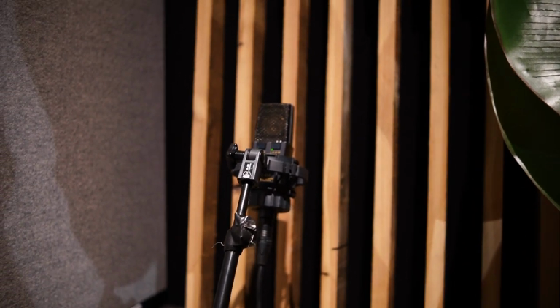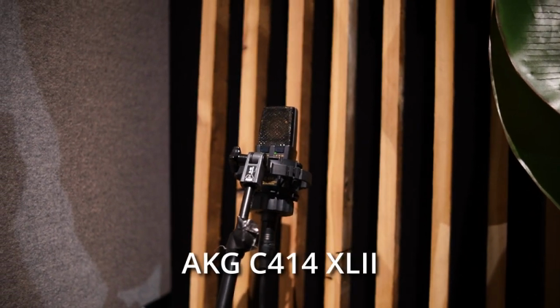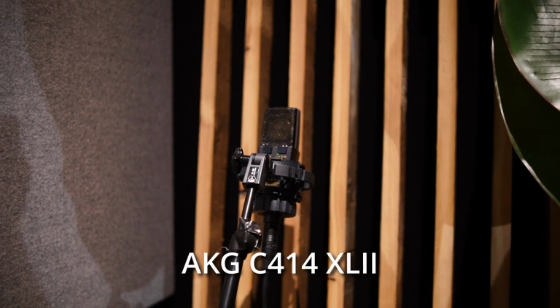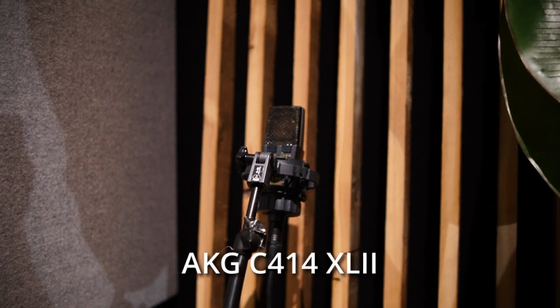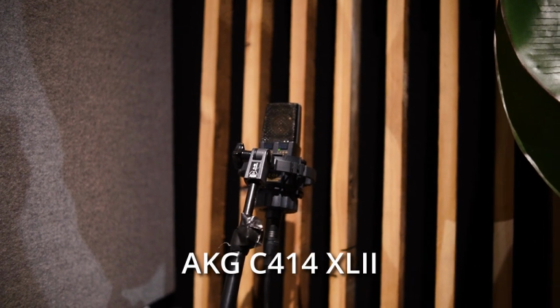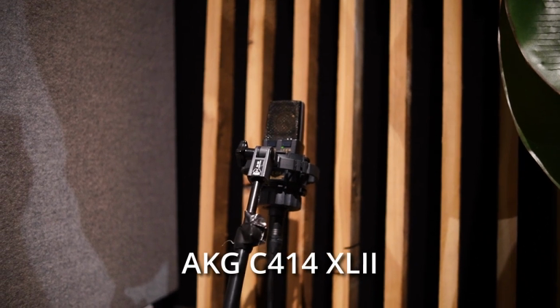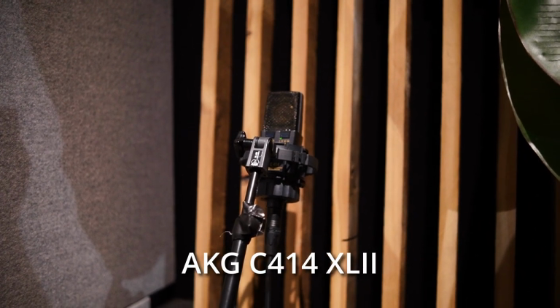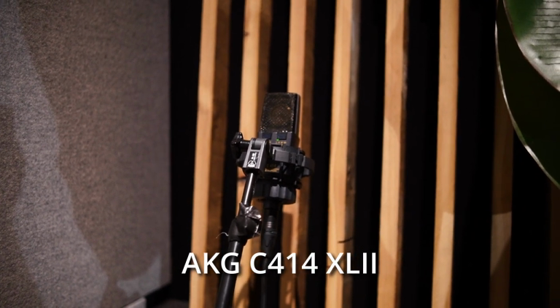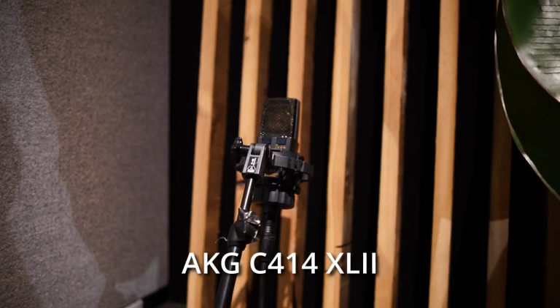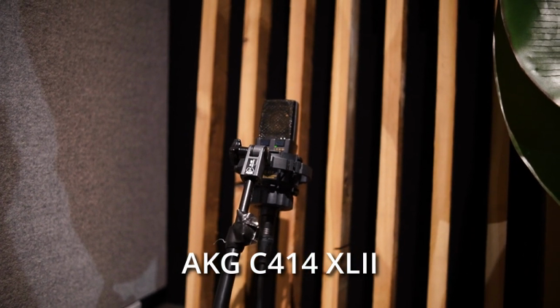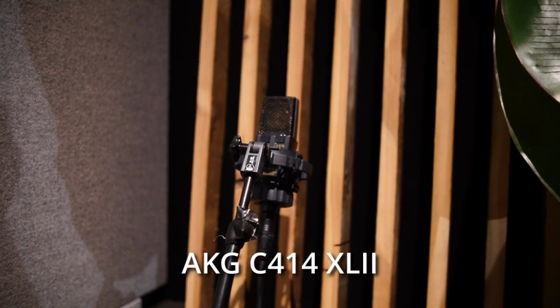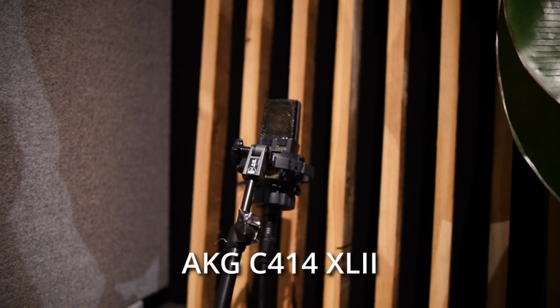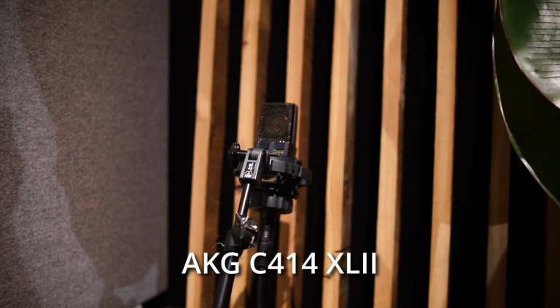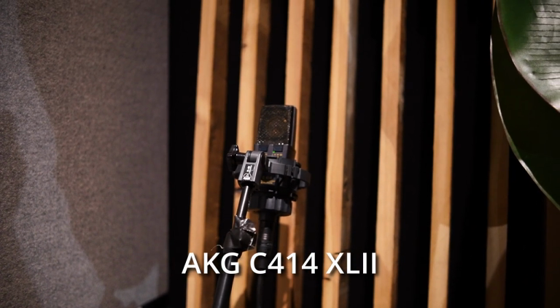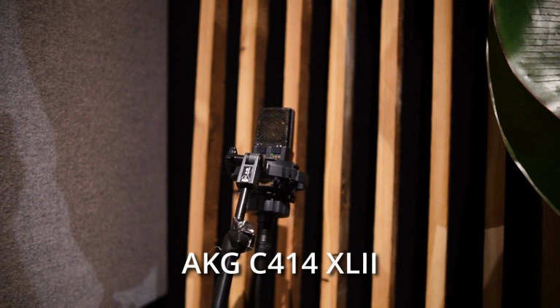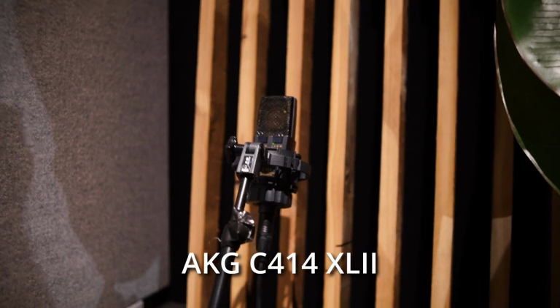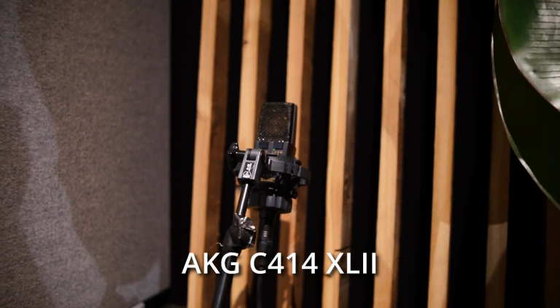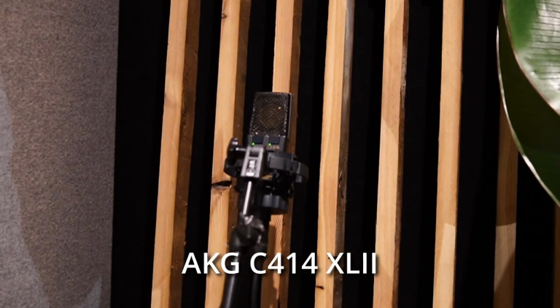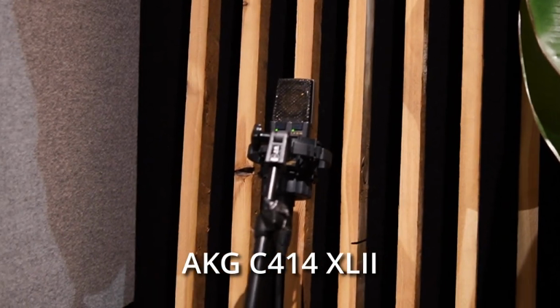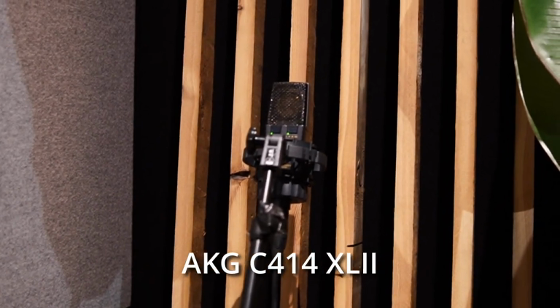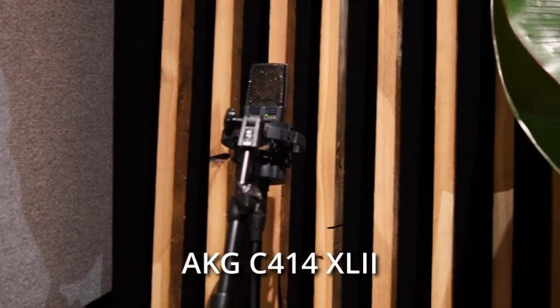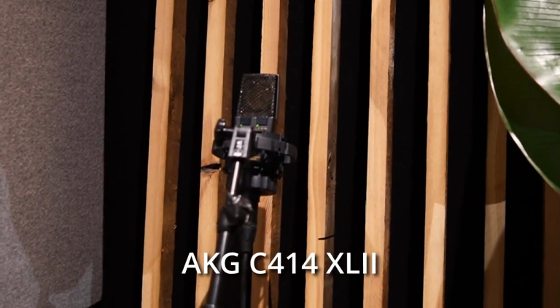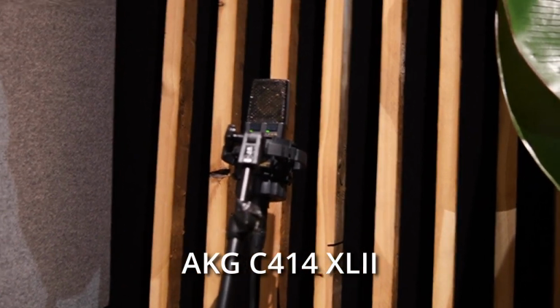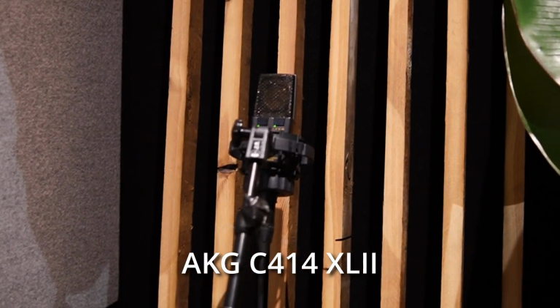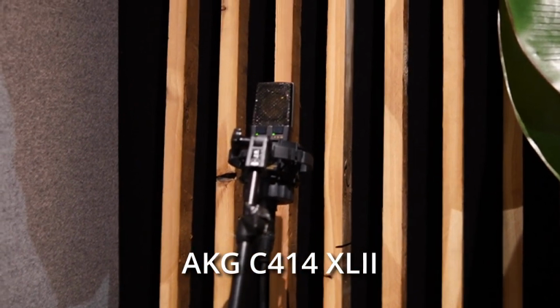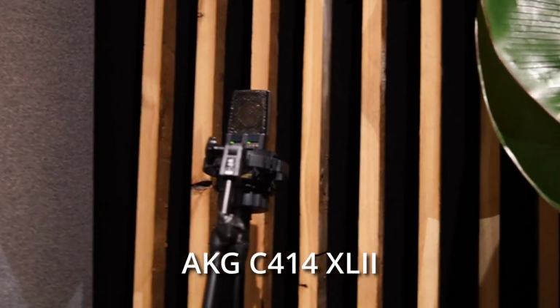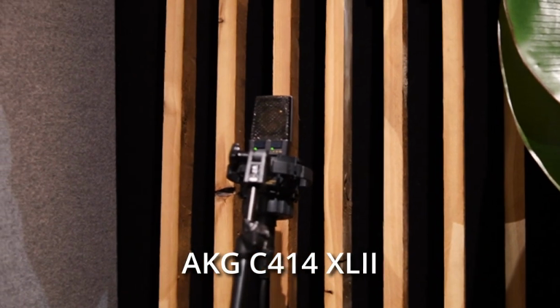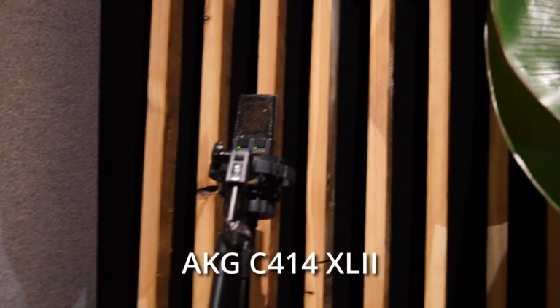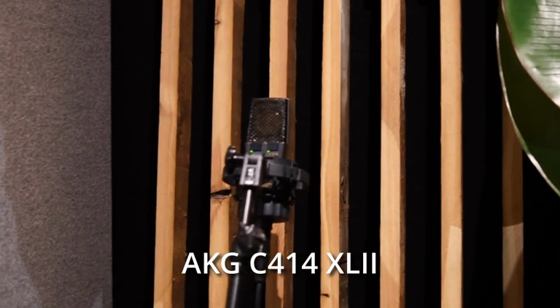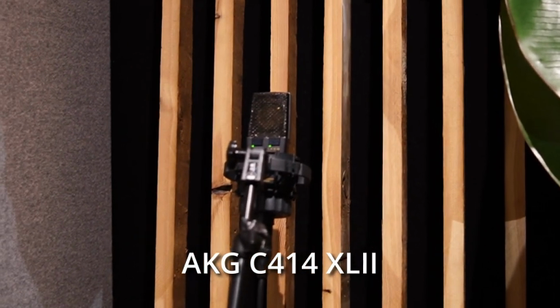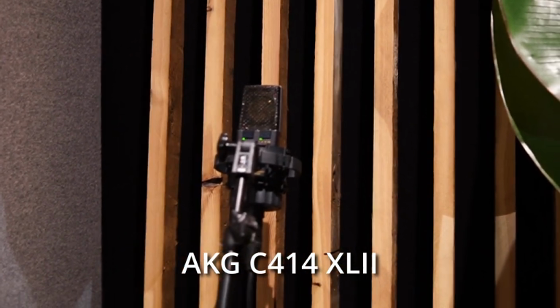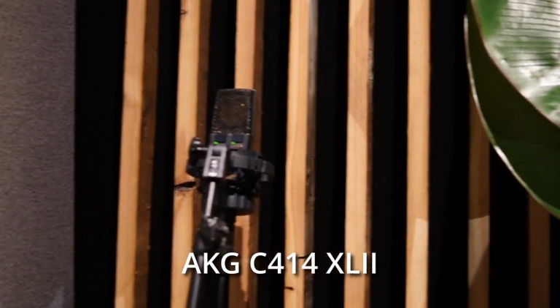All the way in the corner I've got the back room mics — two C414 XL2s, which are the transformer versions. I set them to cardioid so they're only picking up the reflections from the wooden wall, and that gives a really nice warm low-end sound.